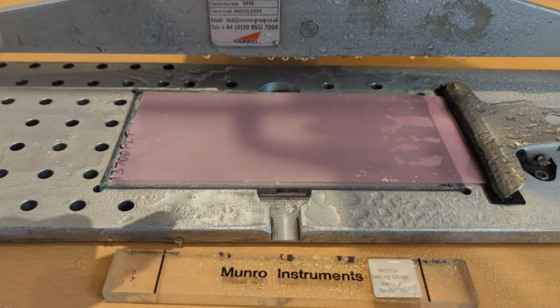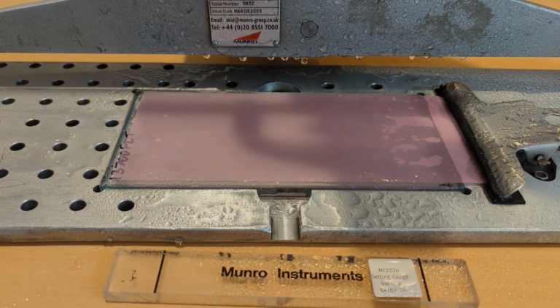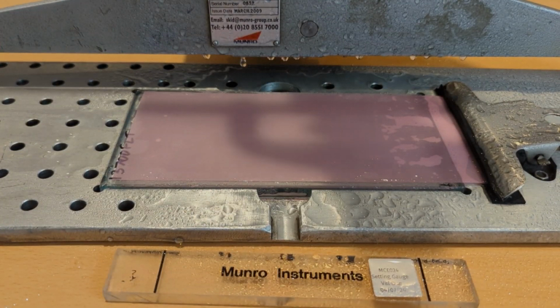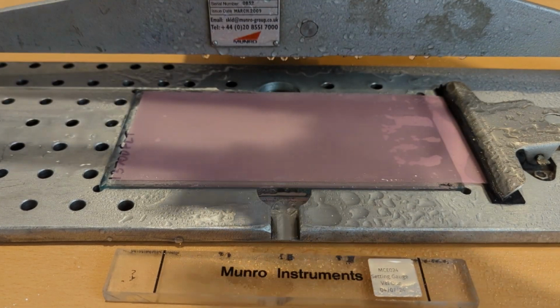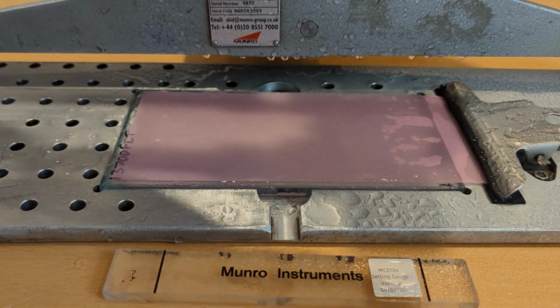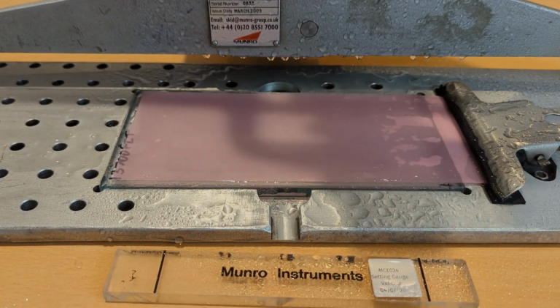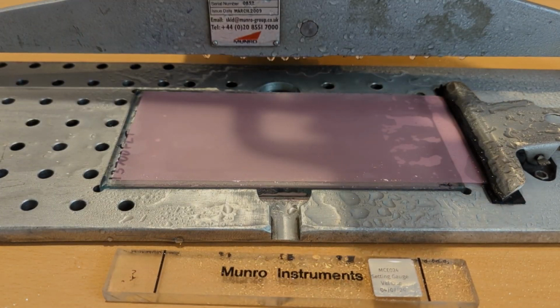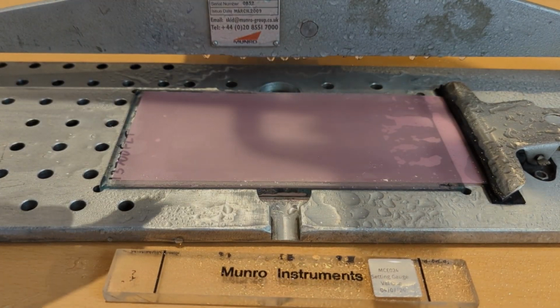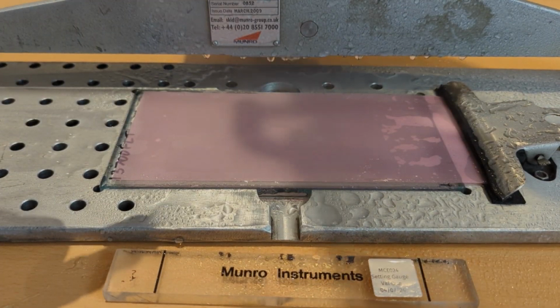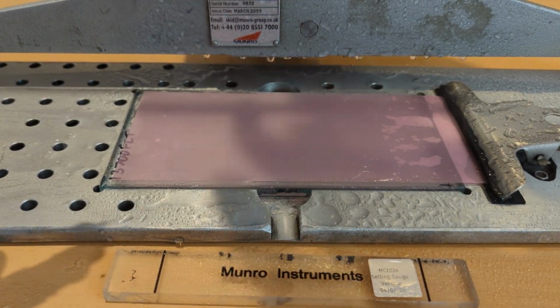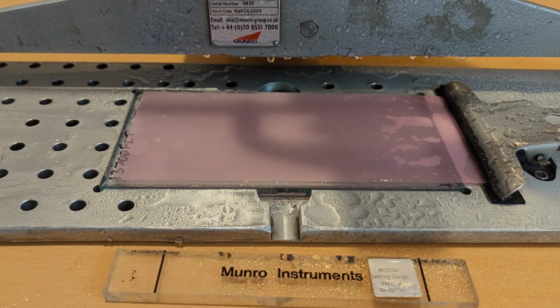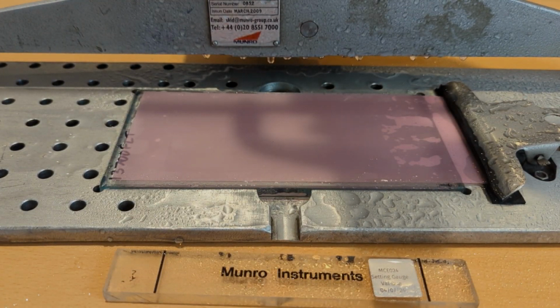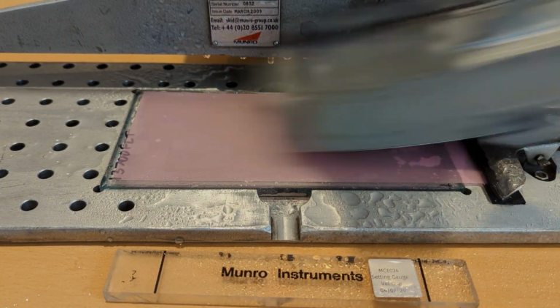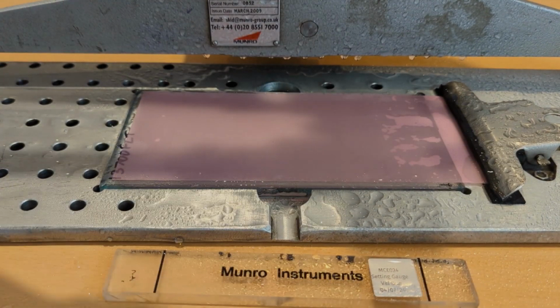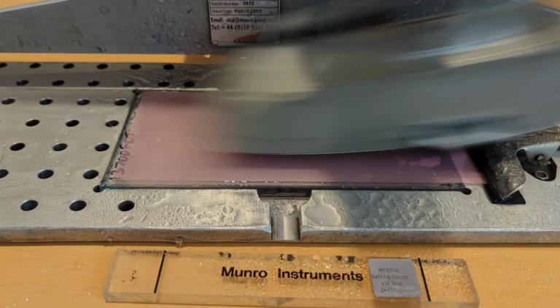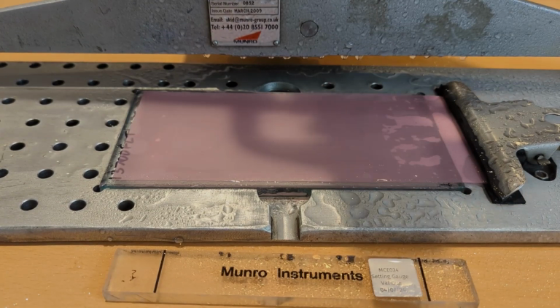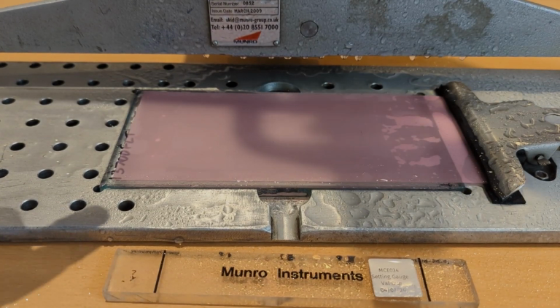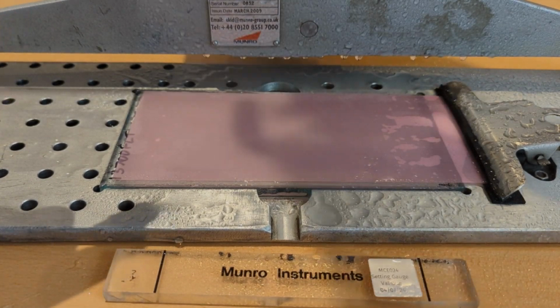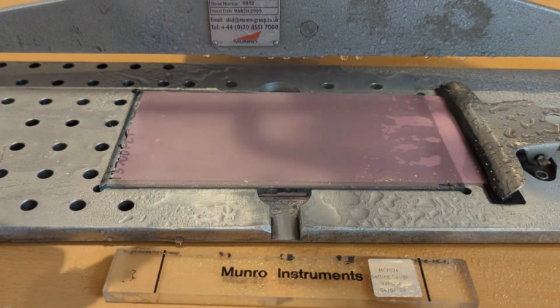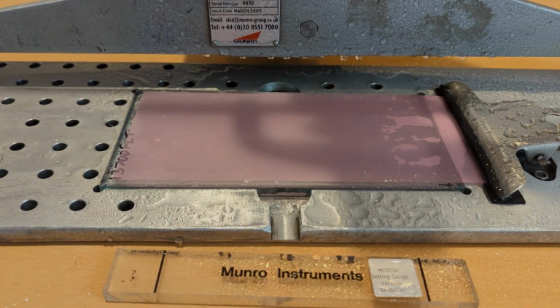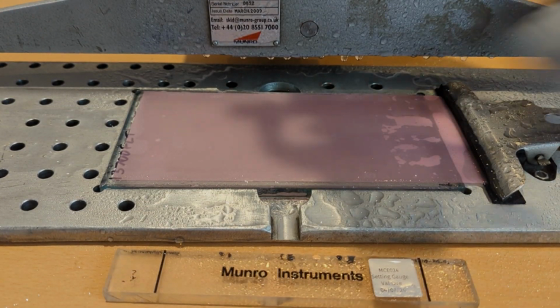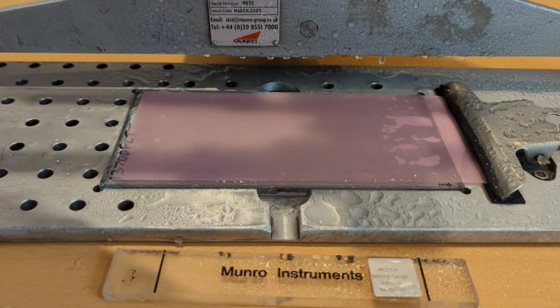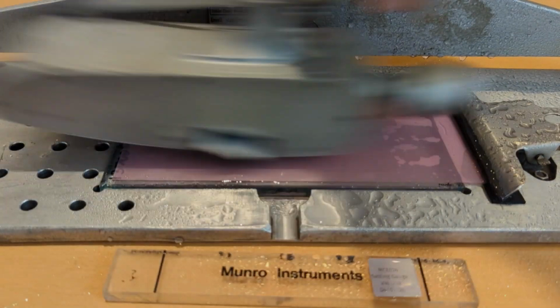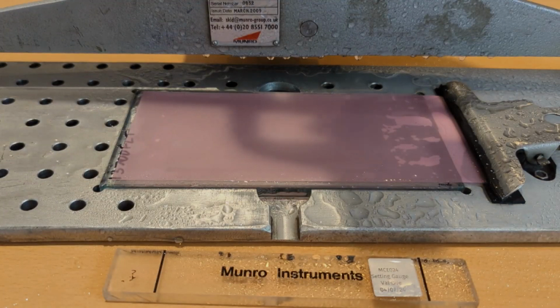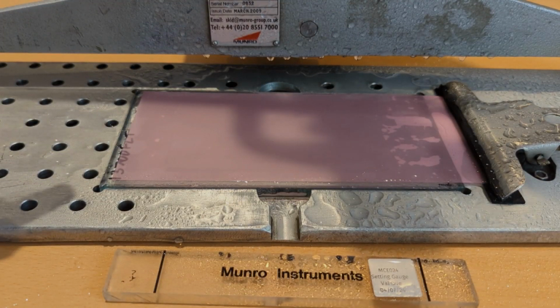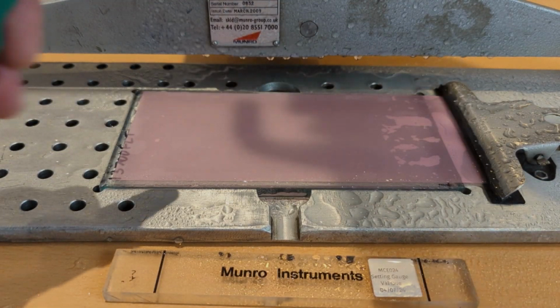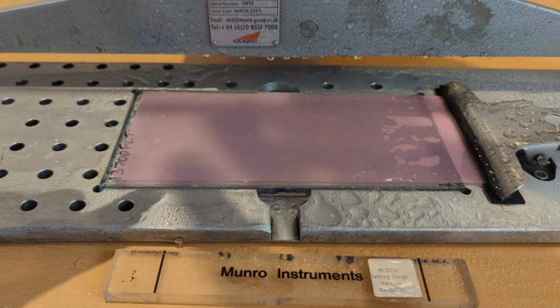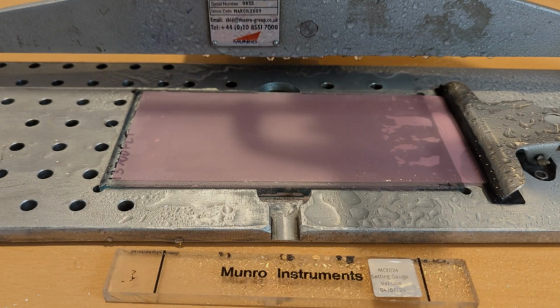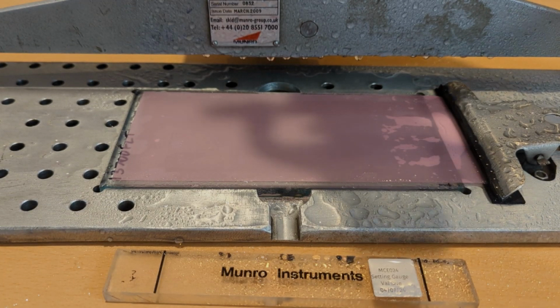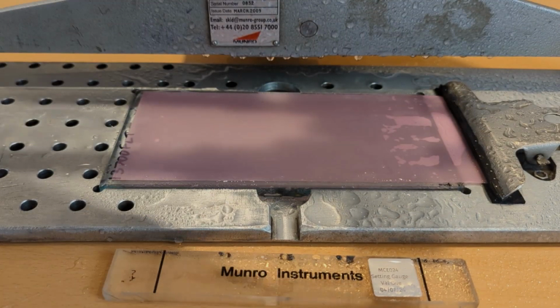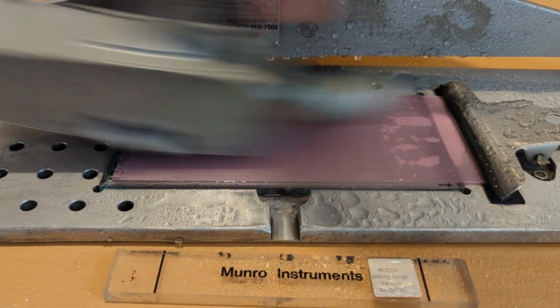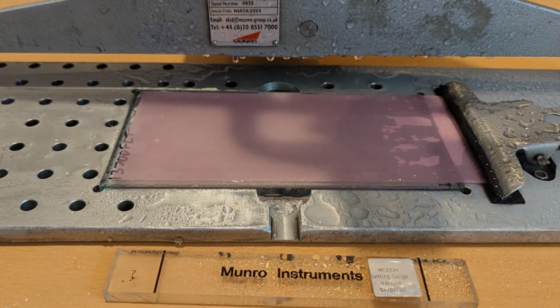This slider prep process is in line with the UK Slip Resistance Group guidelines. Local standards may differ — you may need to do a different number of swings or use a different abrasive material.